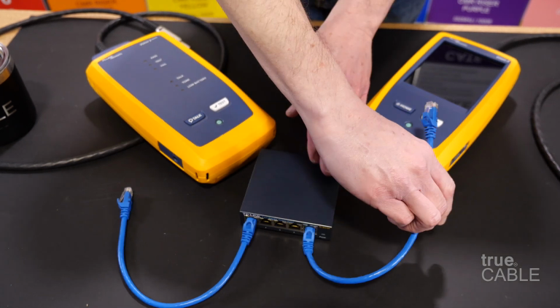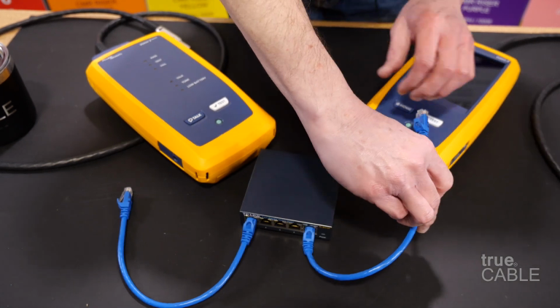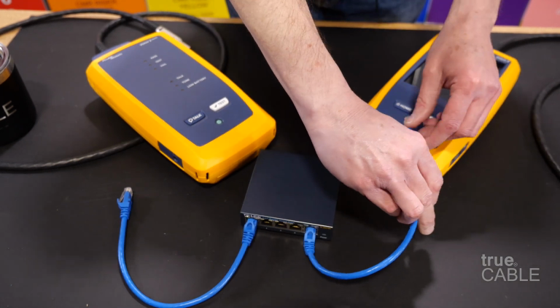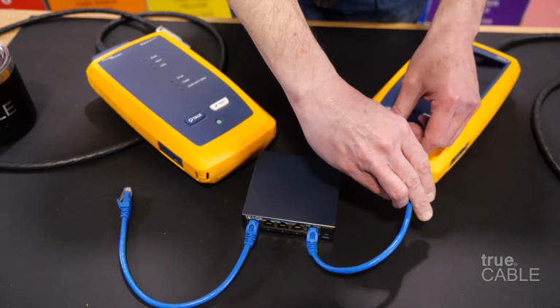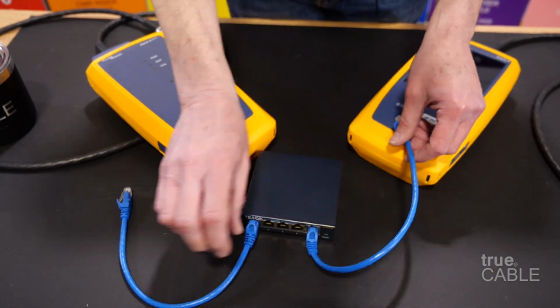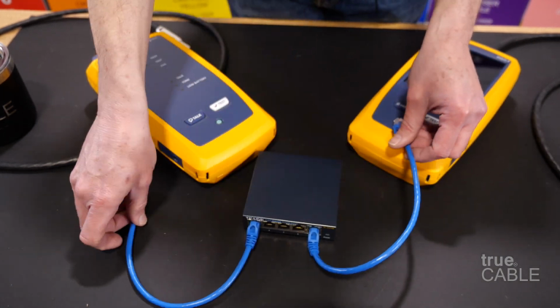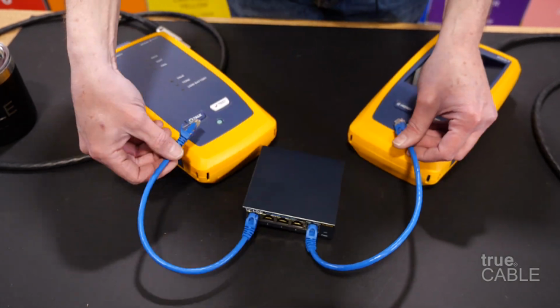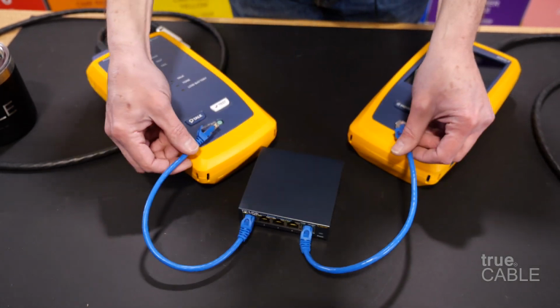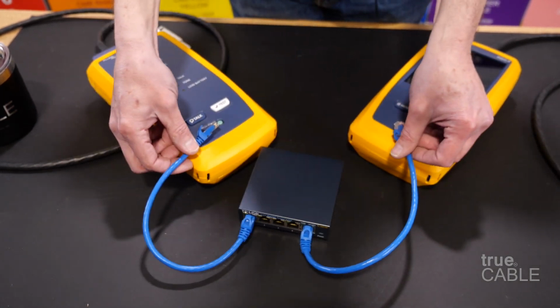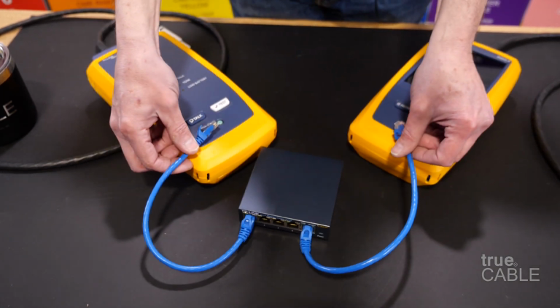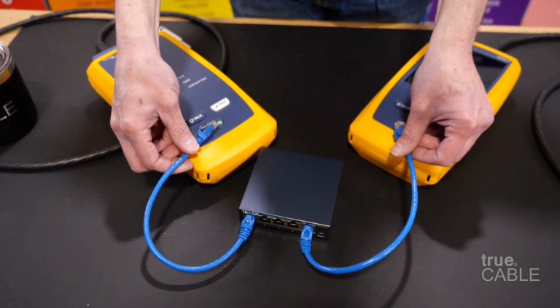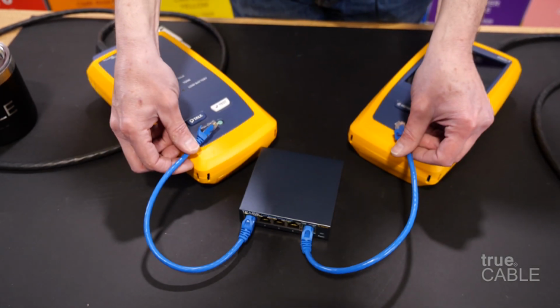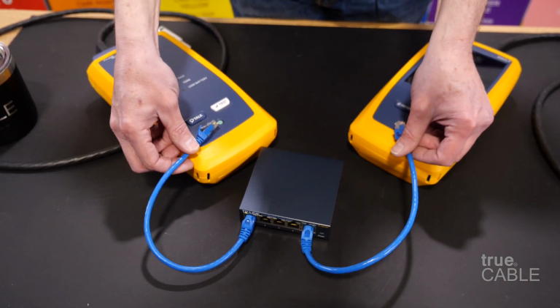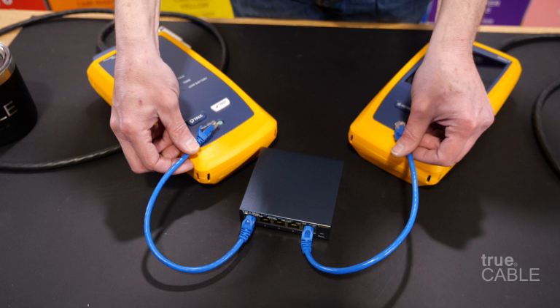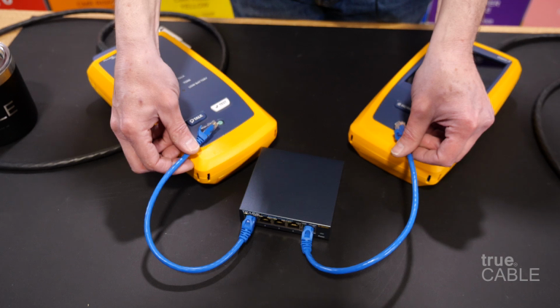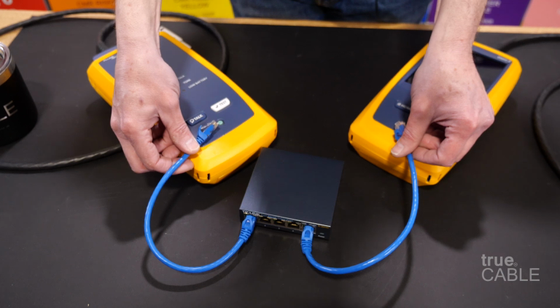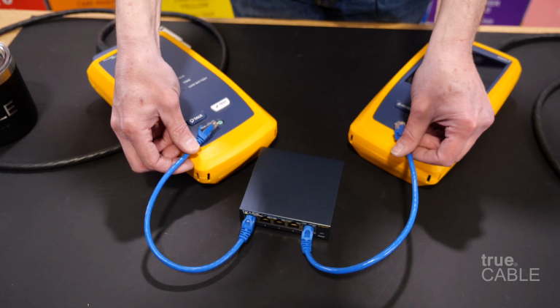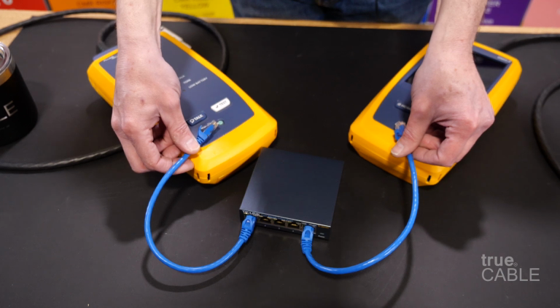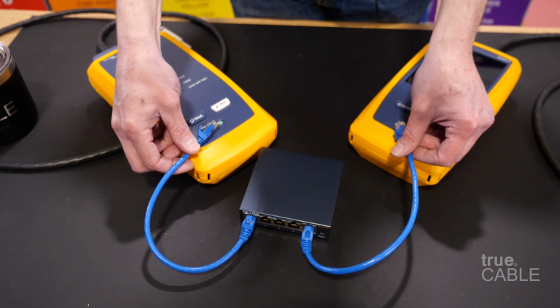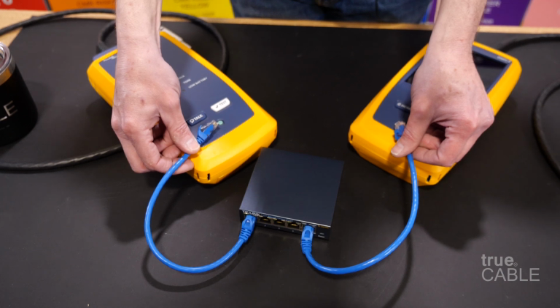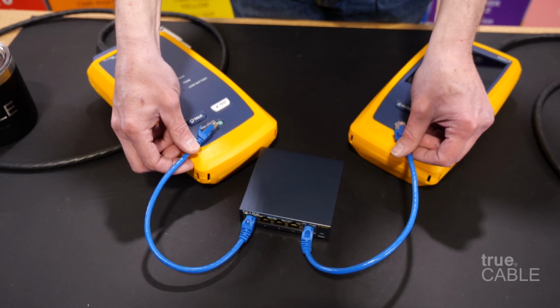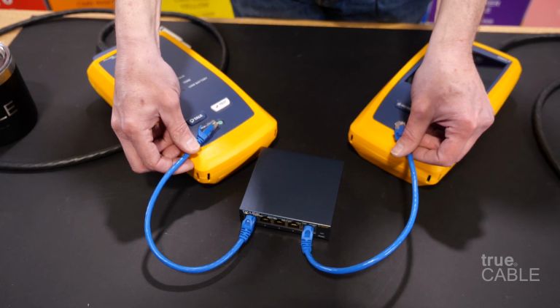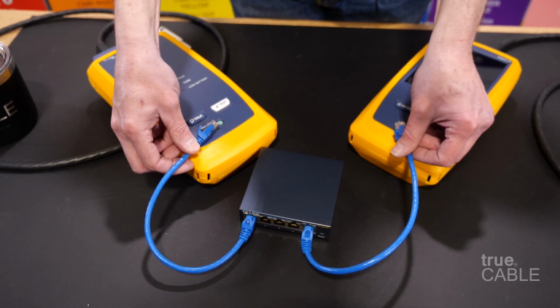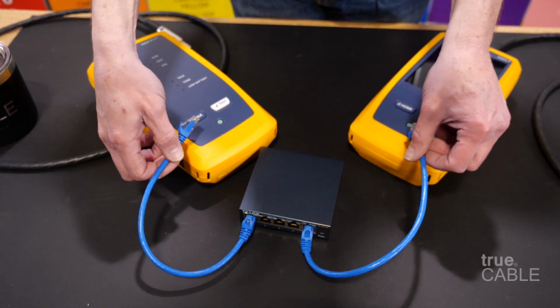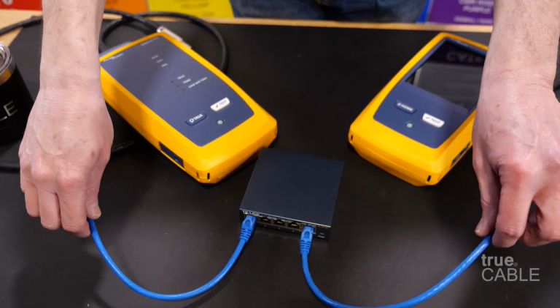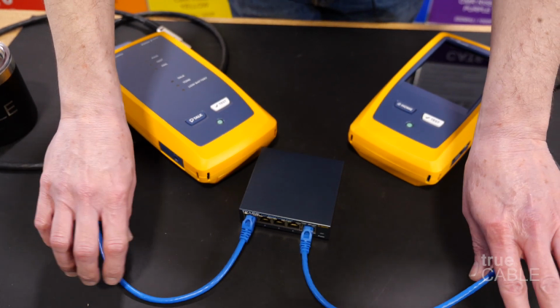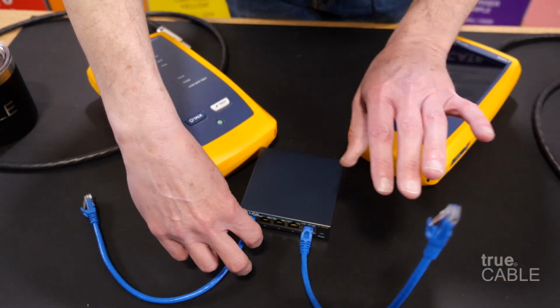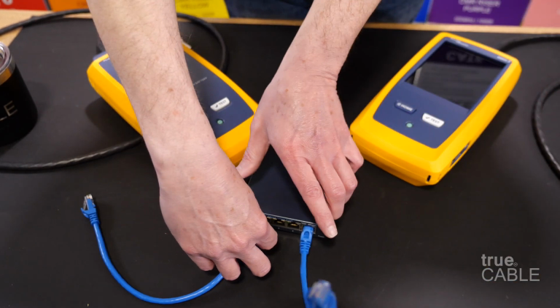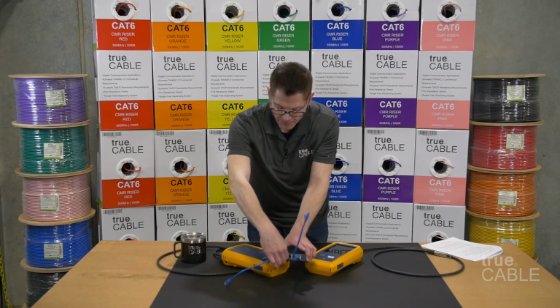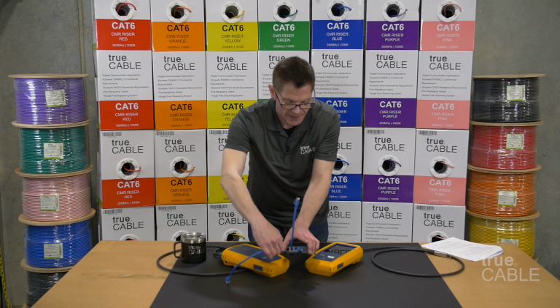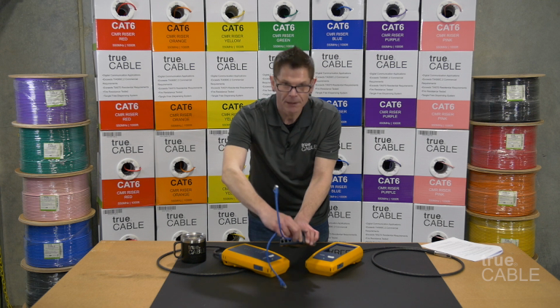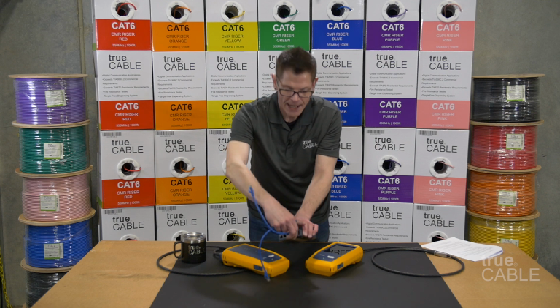Think of it like this: these are two computers — we have a network. We have a router that can assign them IP addresses, and now they can talk. It's as simple as that.